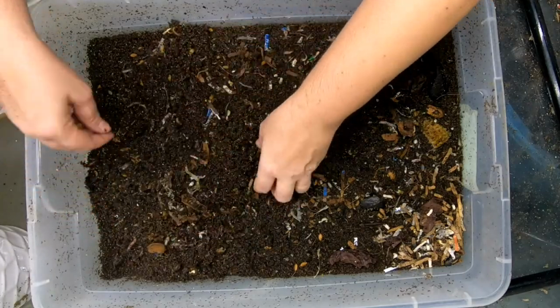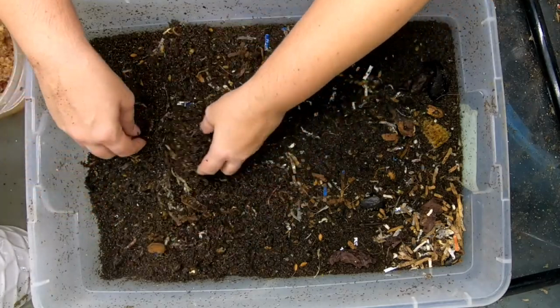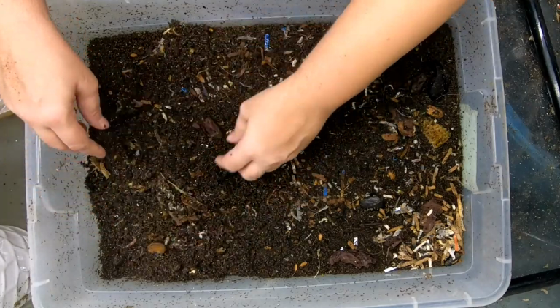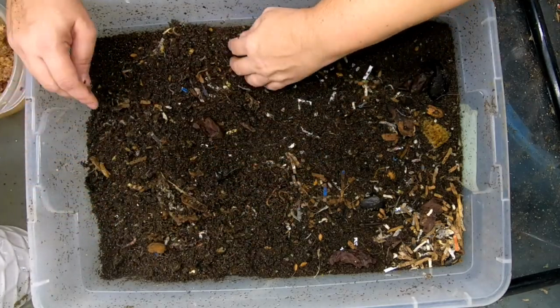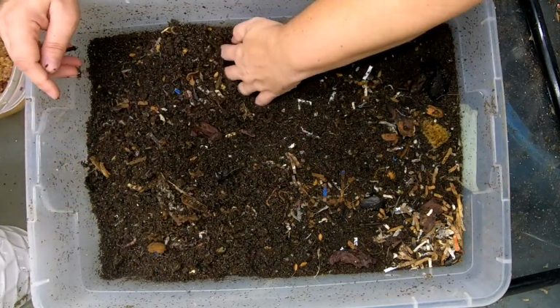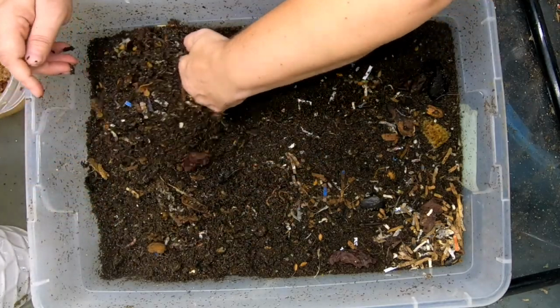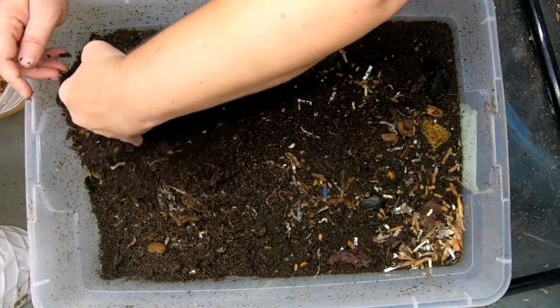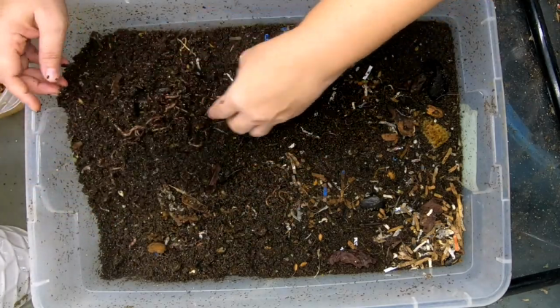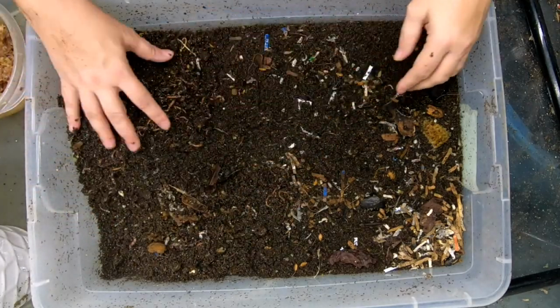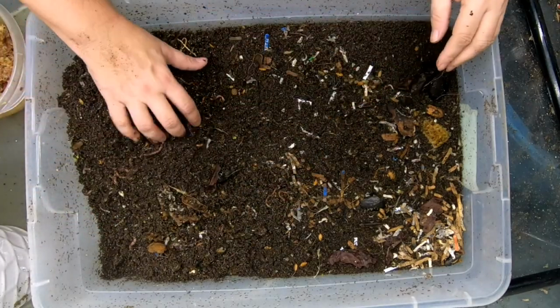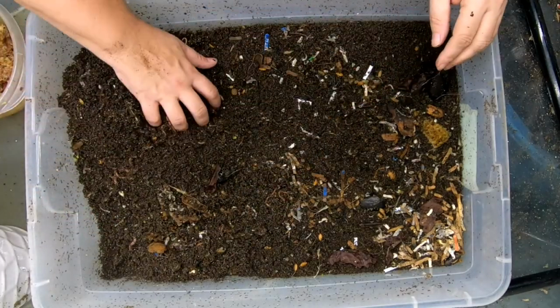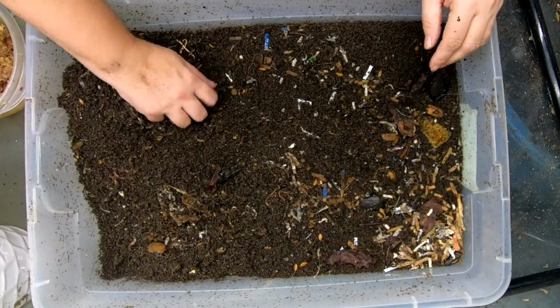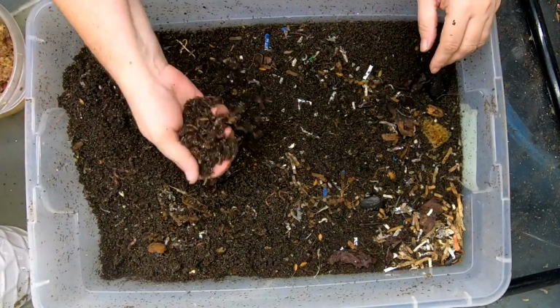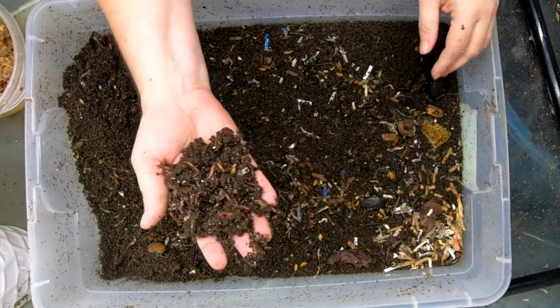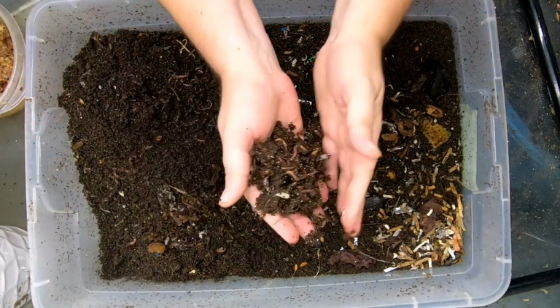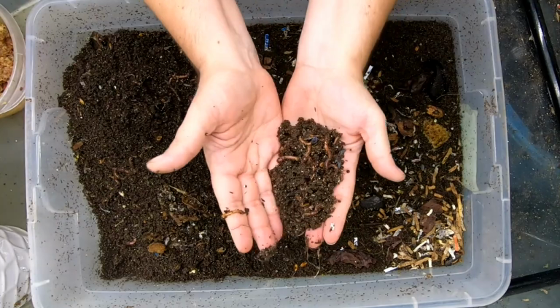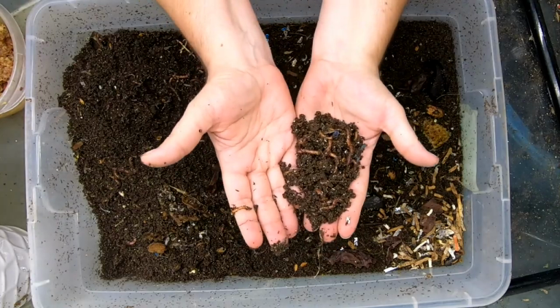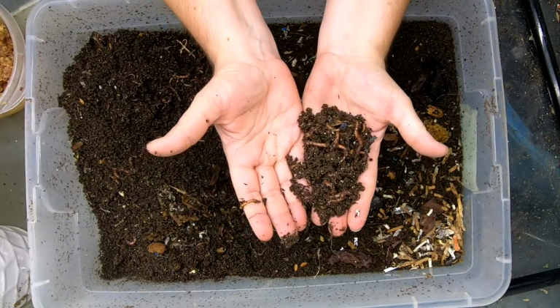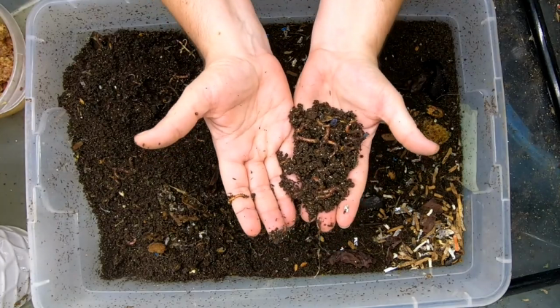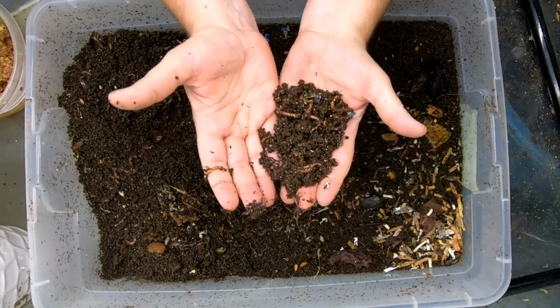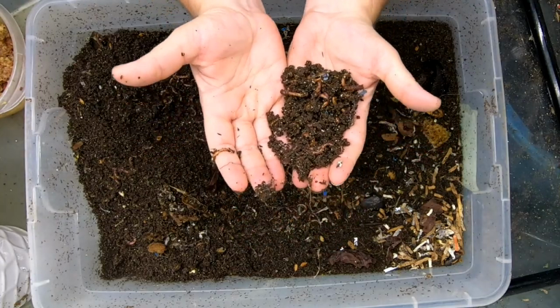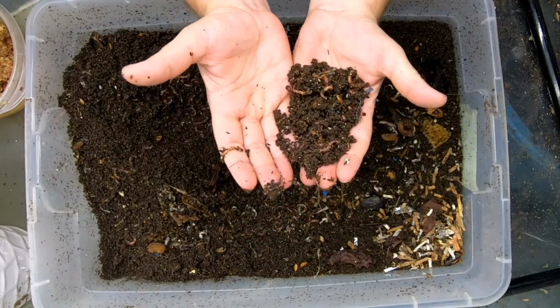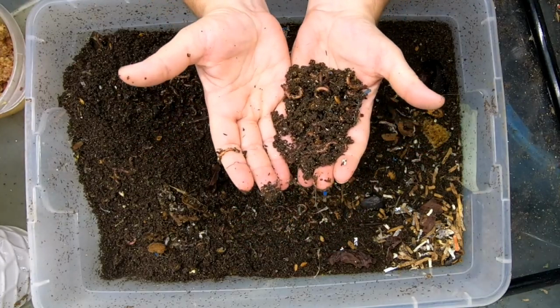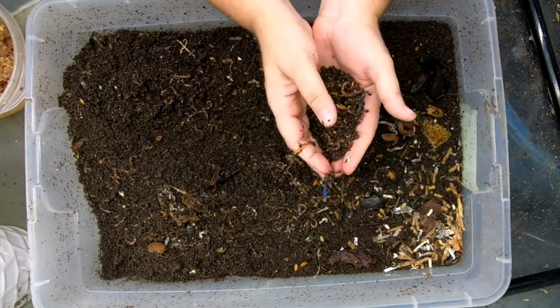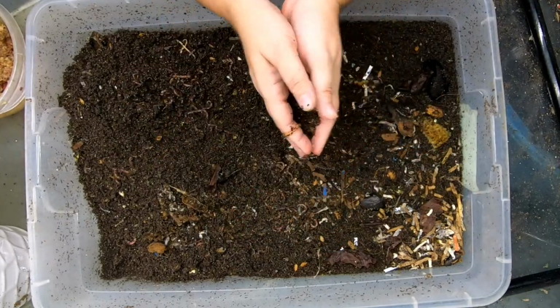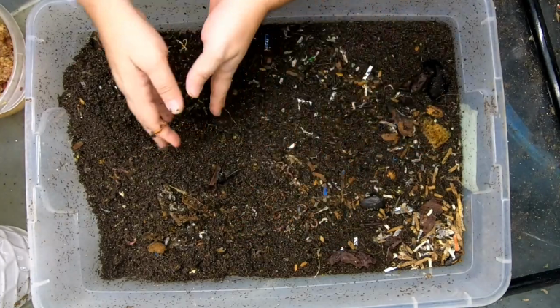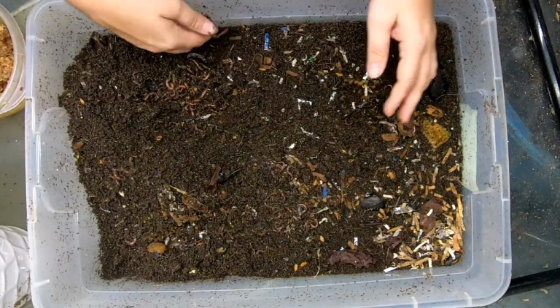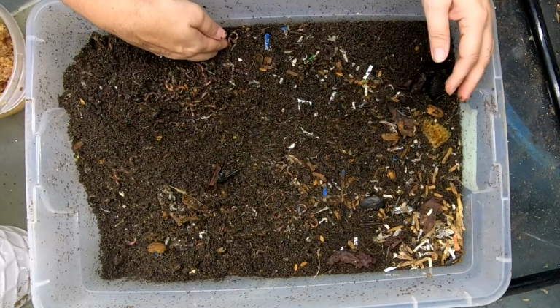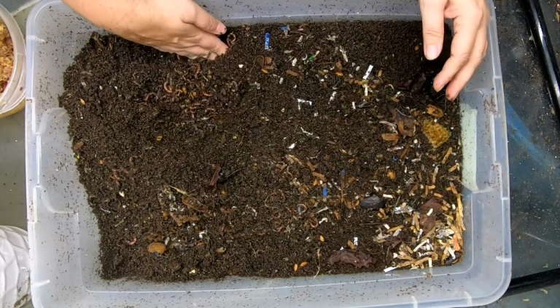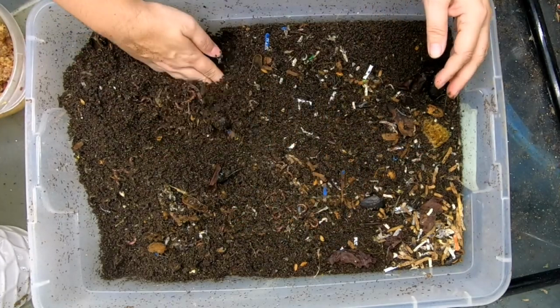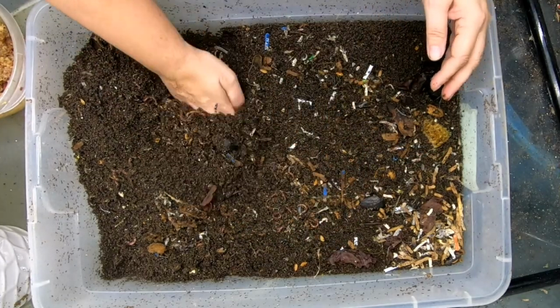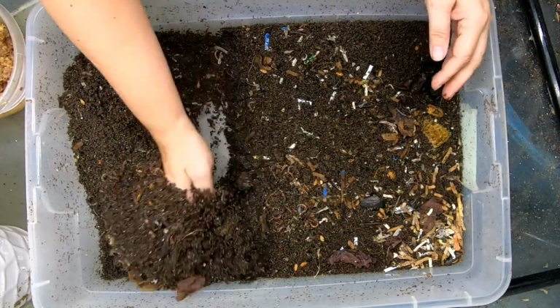We might end up having to do a... look at that. Not migrating. How often do I say 'bad worms'? Not very often.